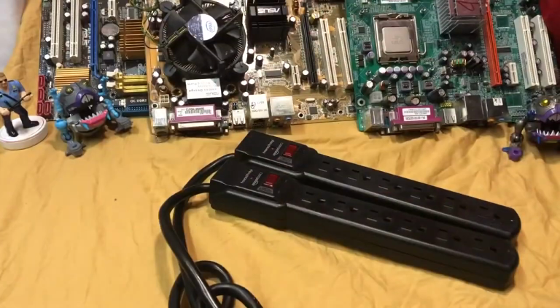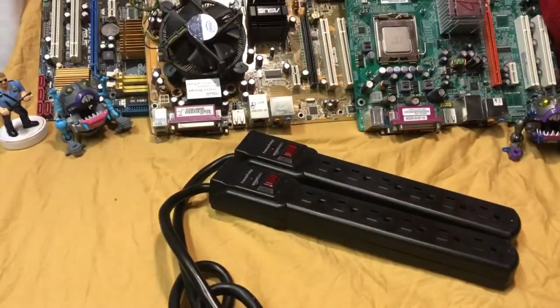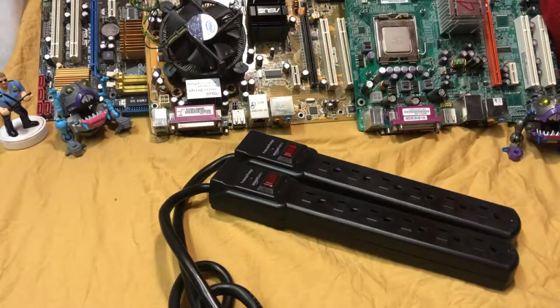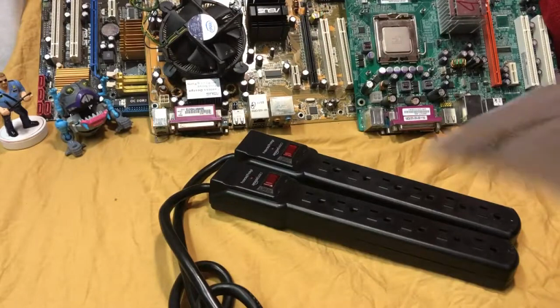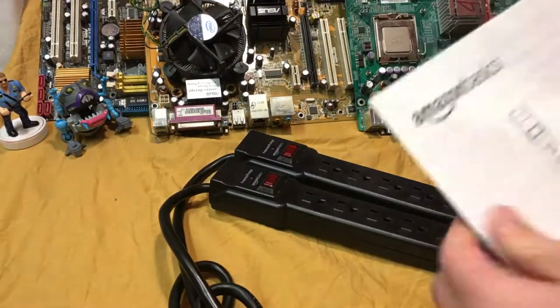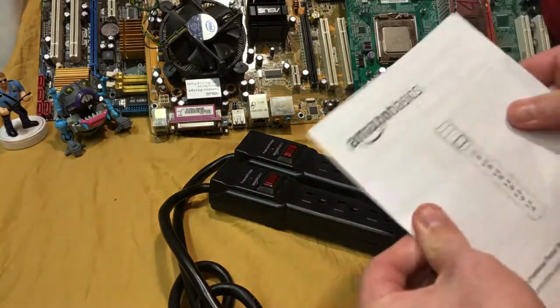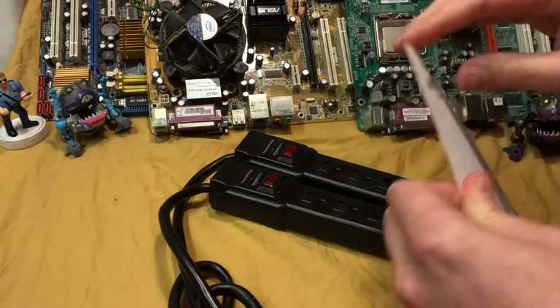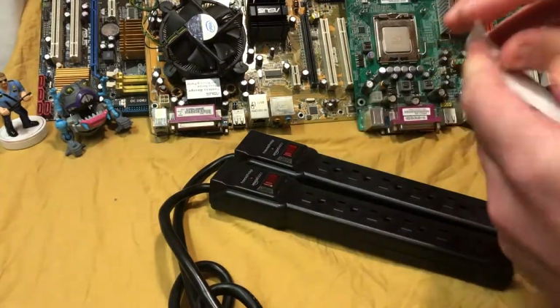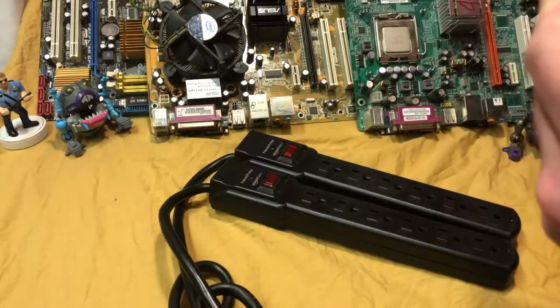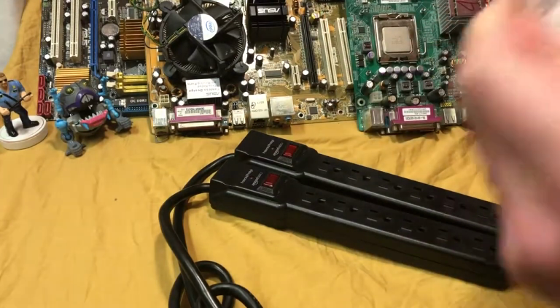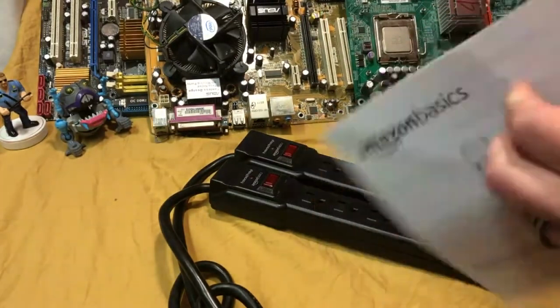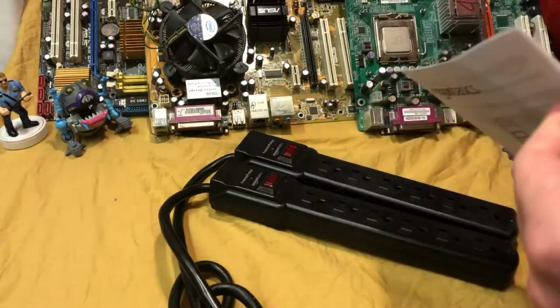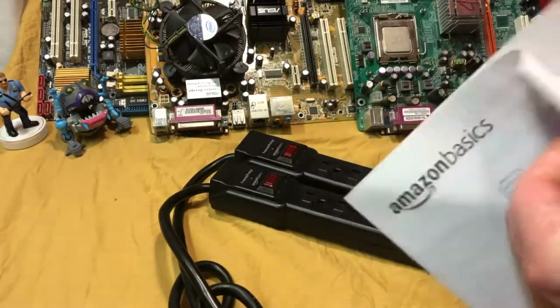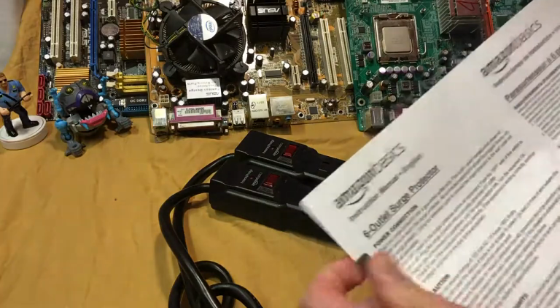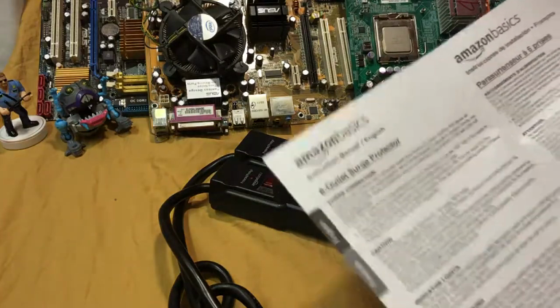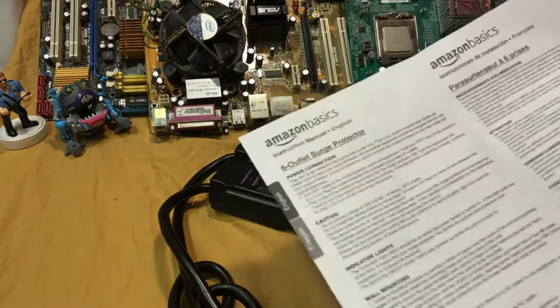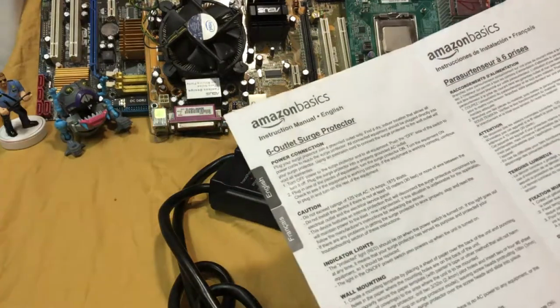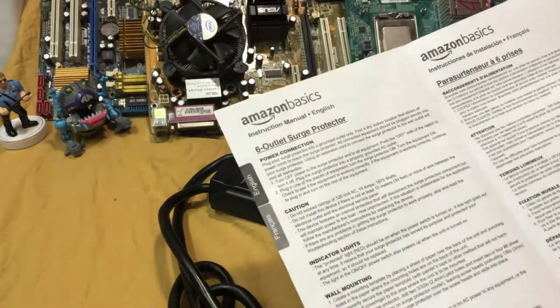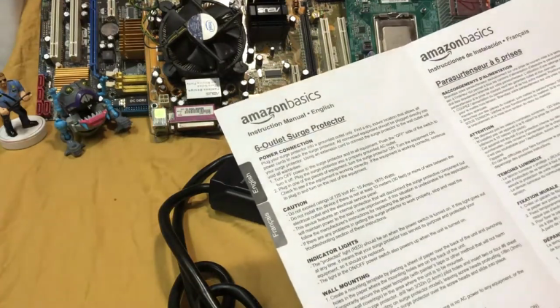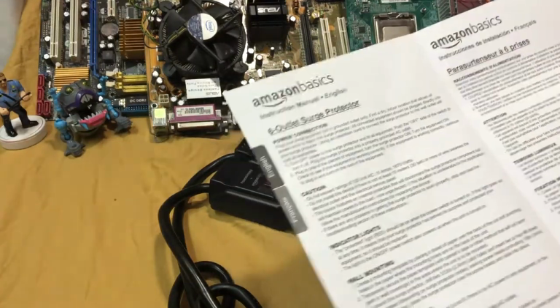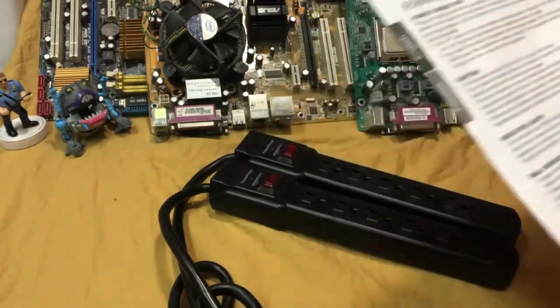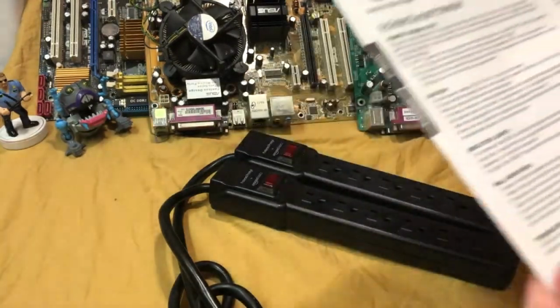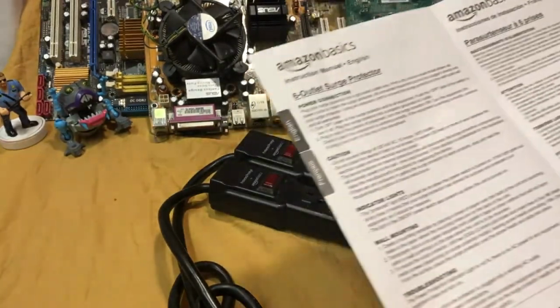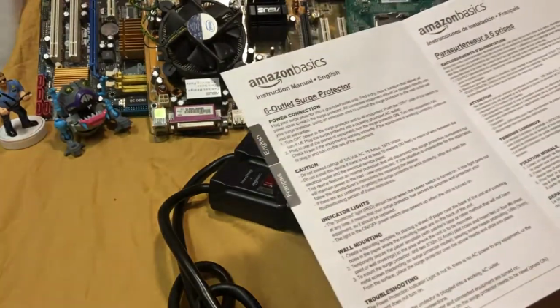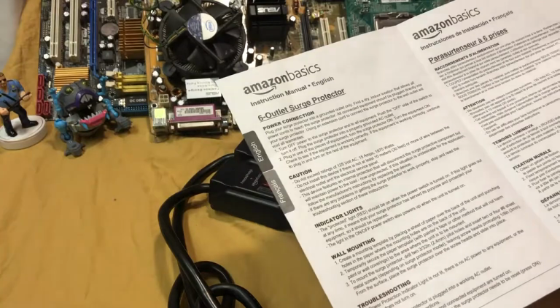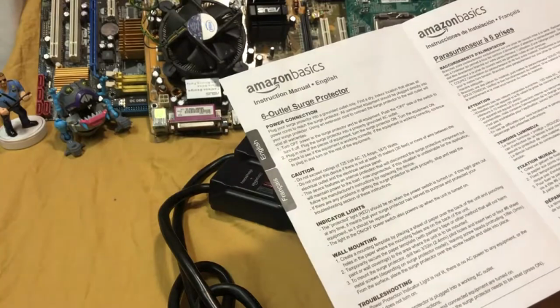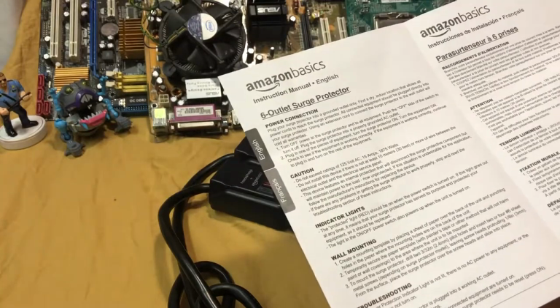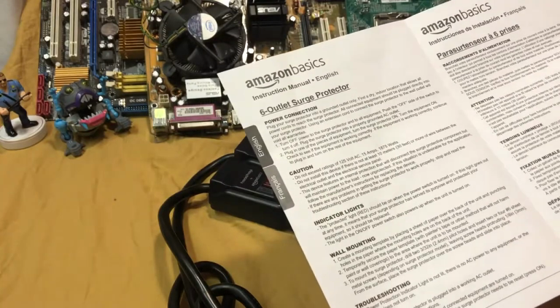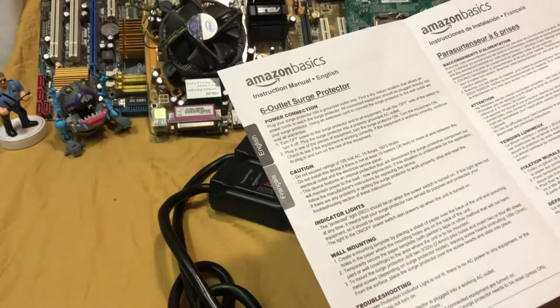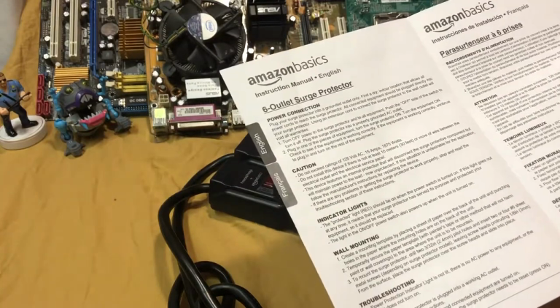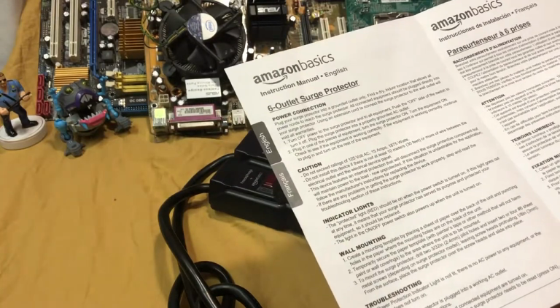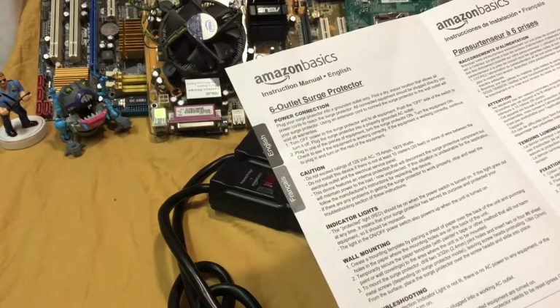It actually came with a little bit of documentation, which is good. Everything's recyclable in here, which I also like. Looking at the specs: do not exceed ratings — 125 volts, 15 amps. Yeah, that's pretty standard.